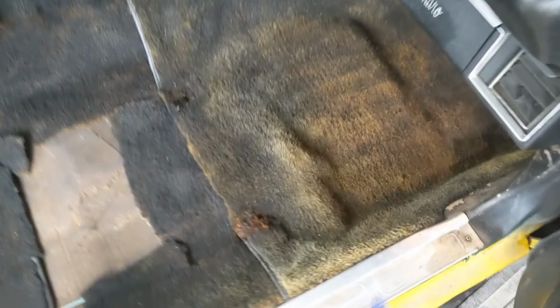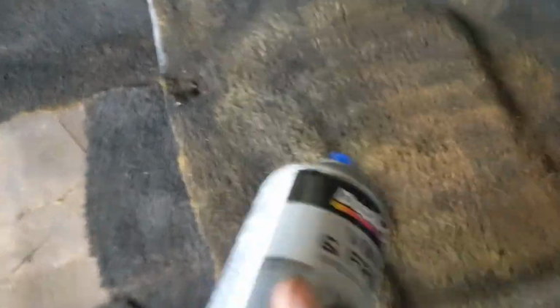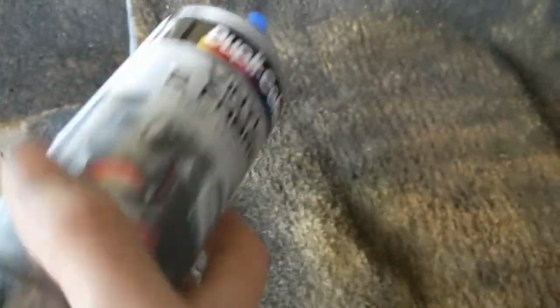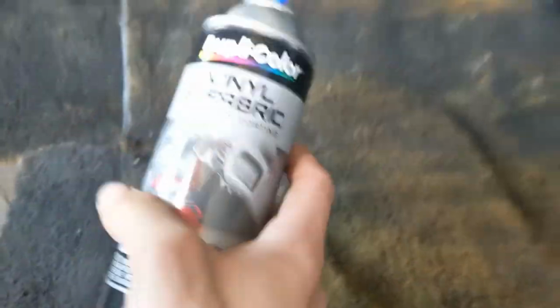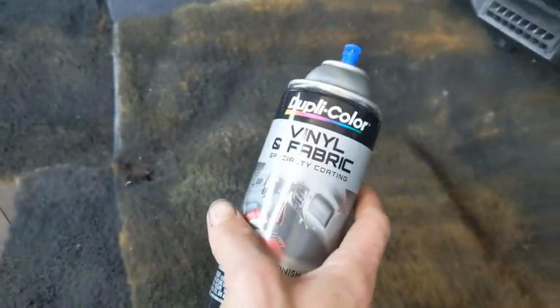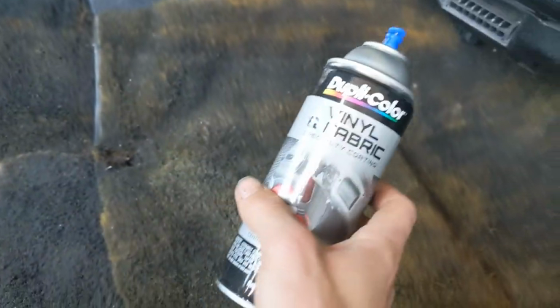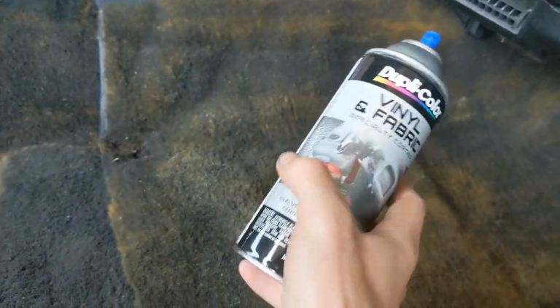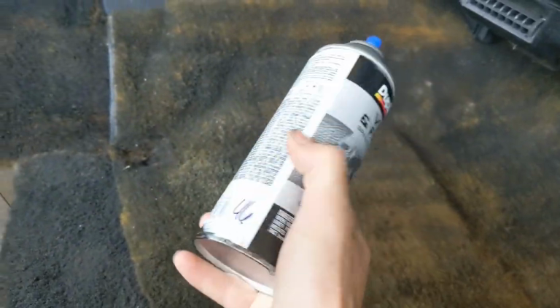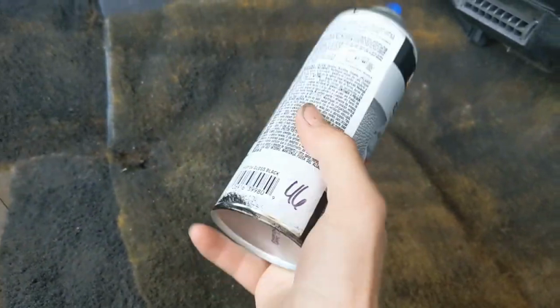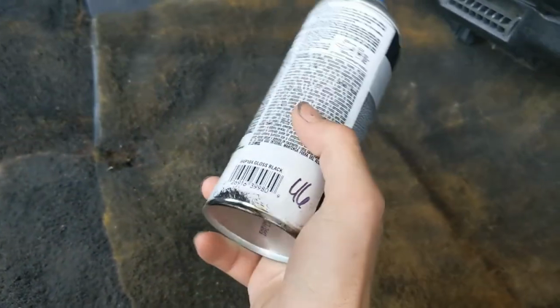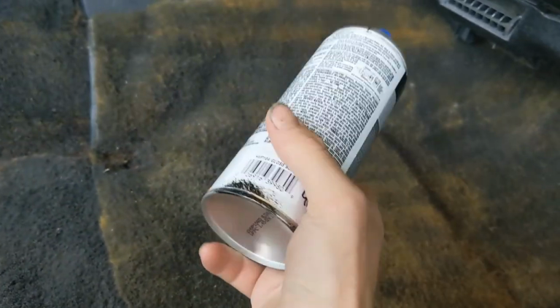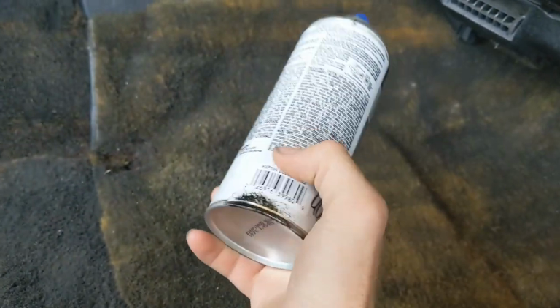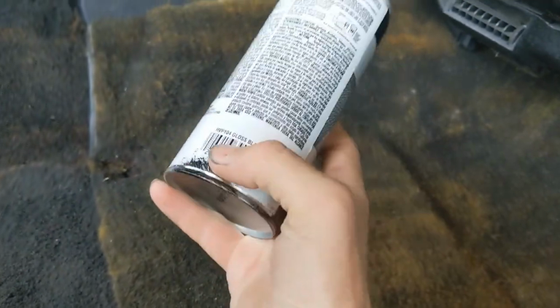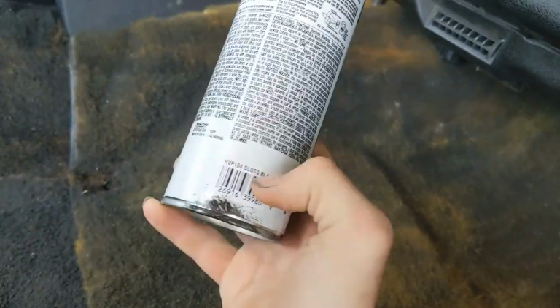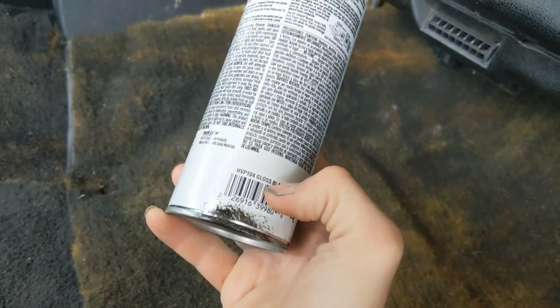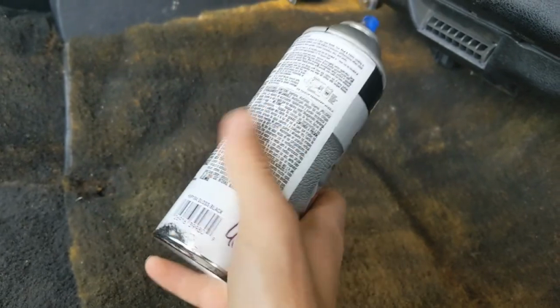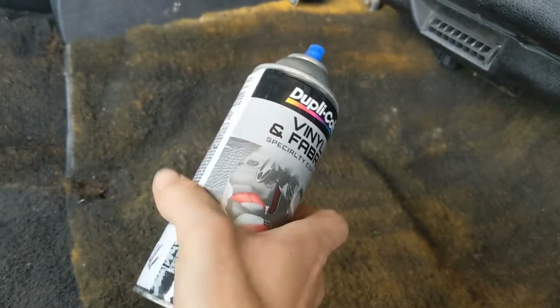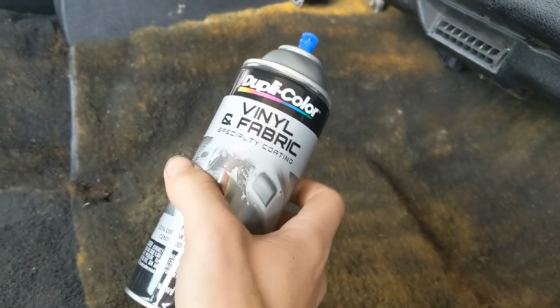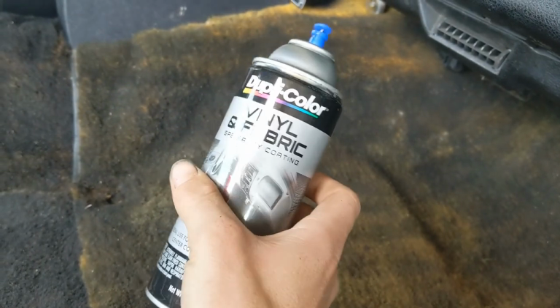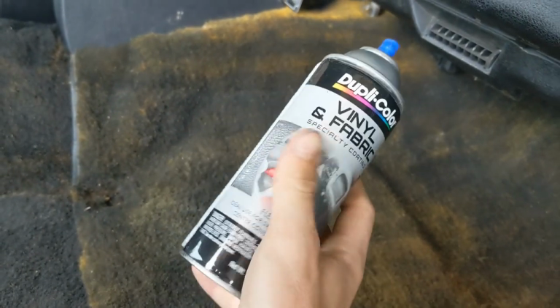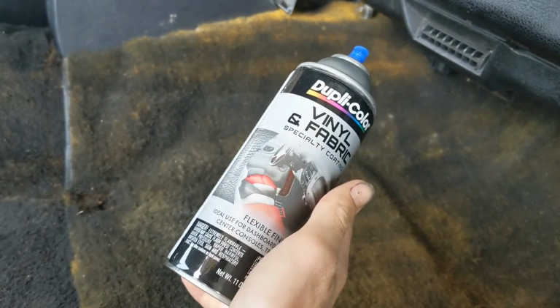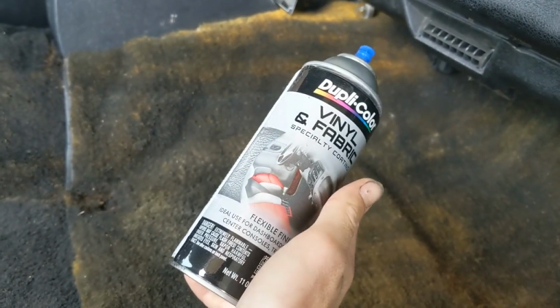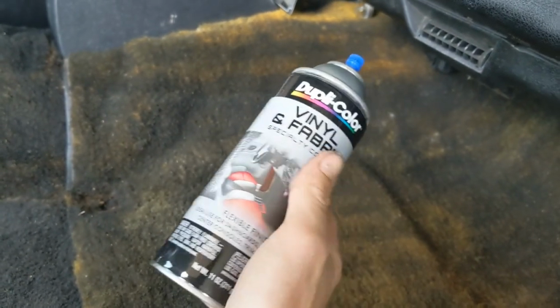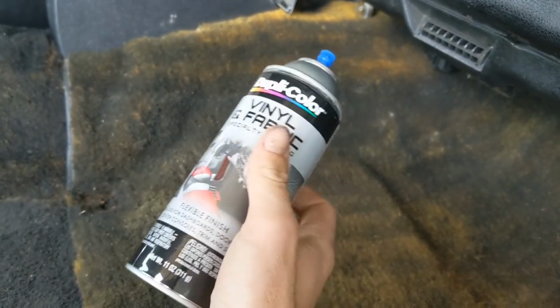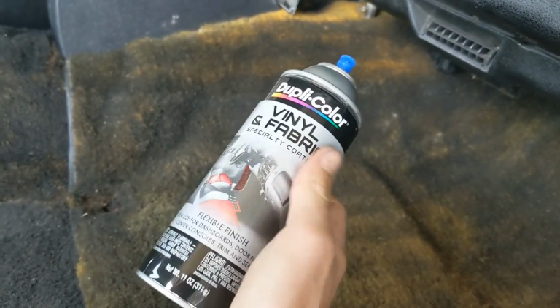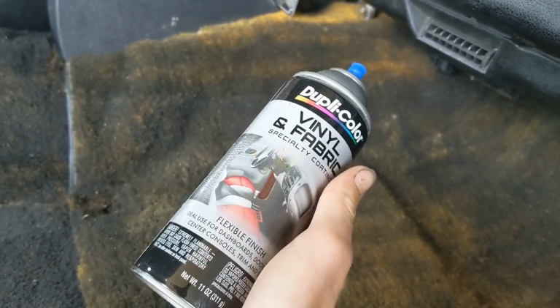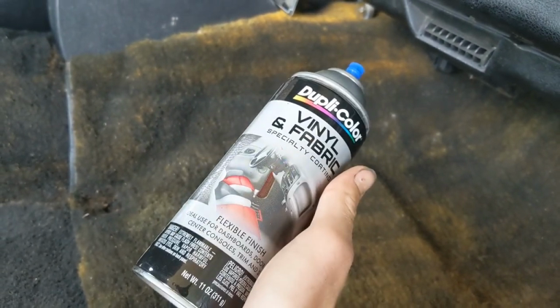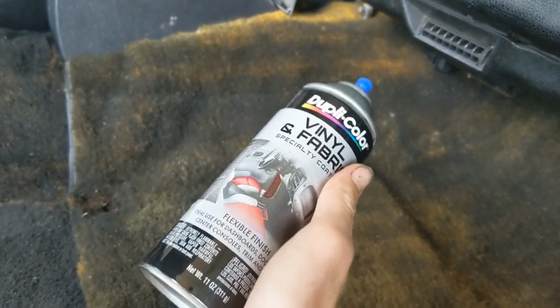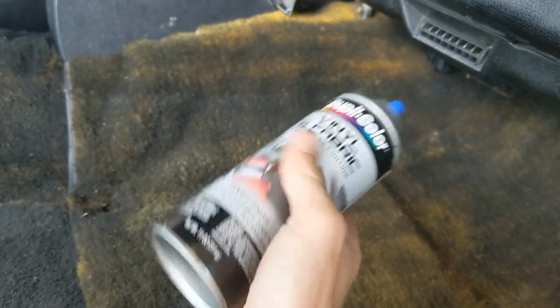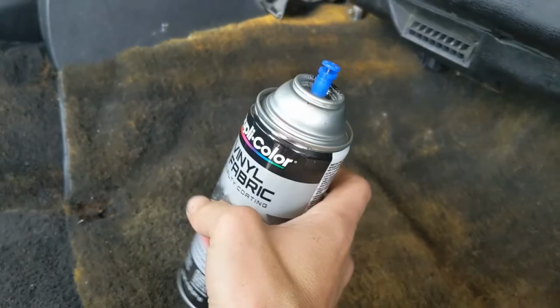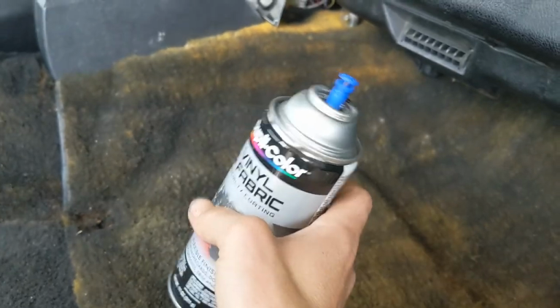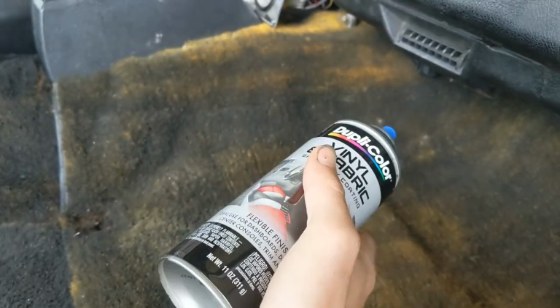This stuff so far has been amazing. Holds up pretty dang well. Gloss black from O'Reilly's. It's like two or three dollars.